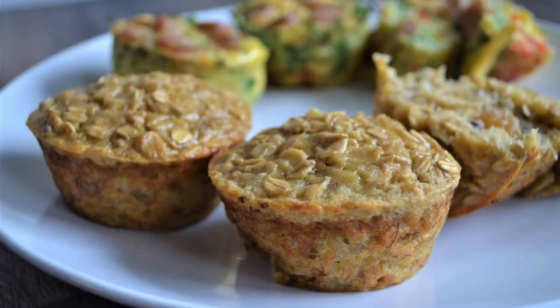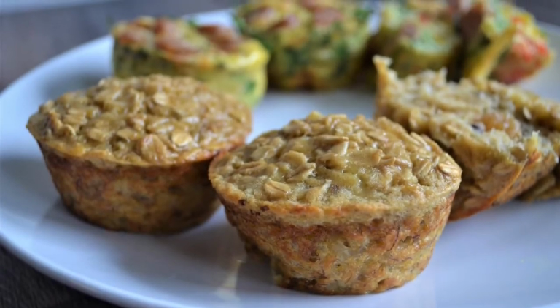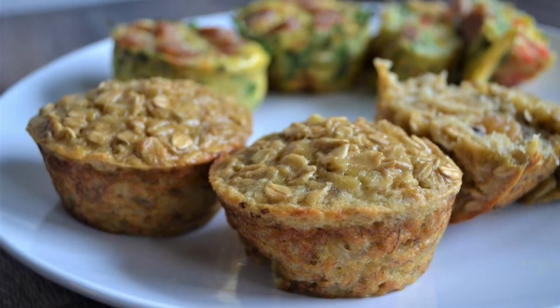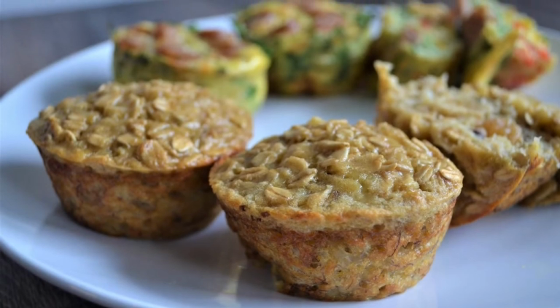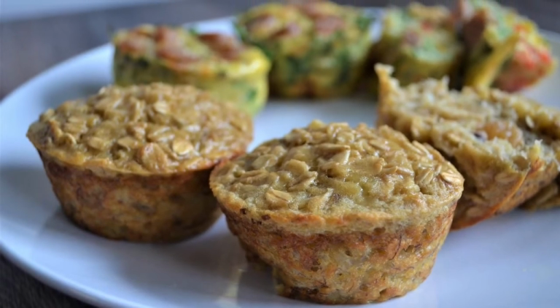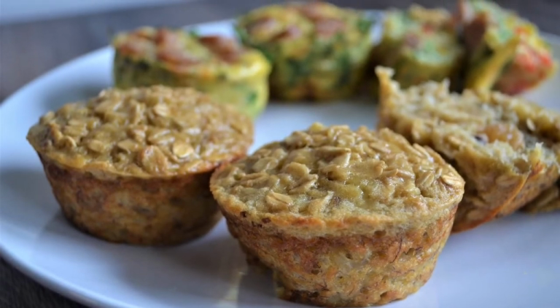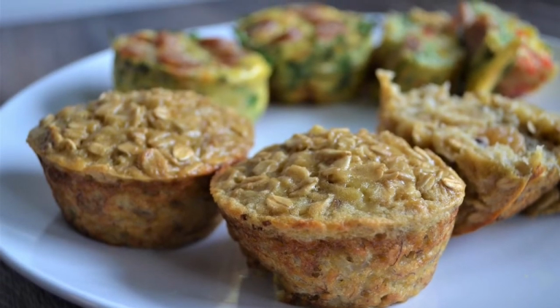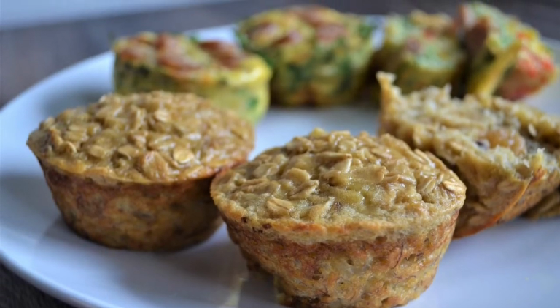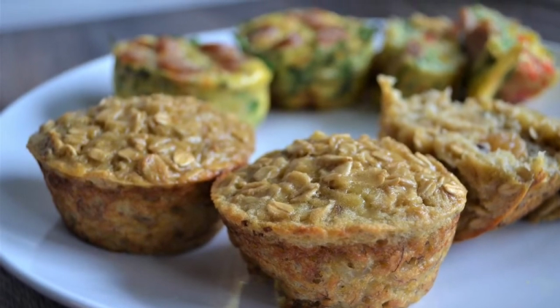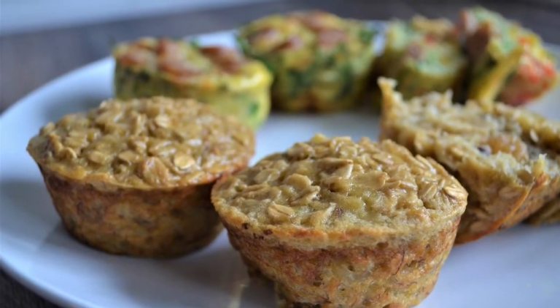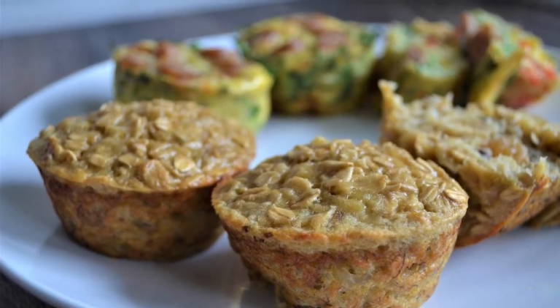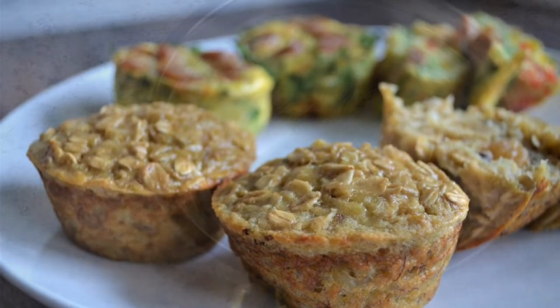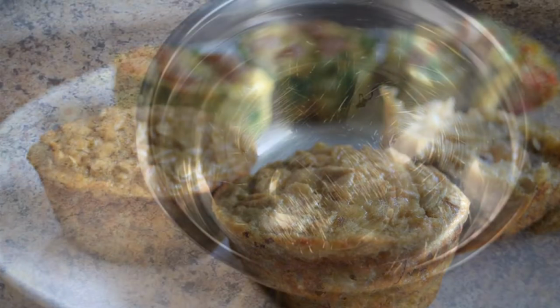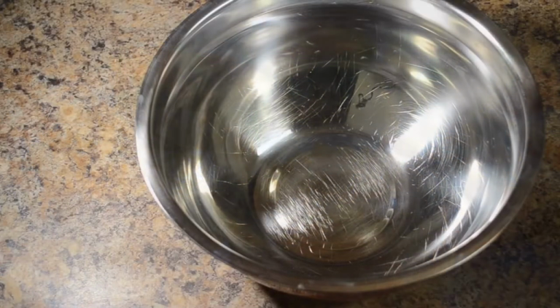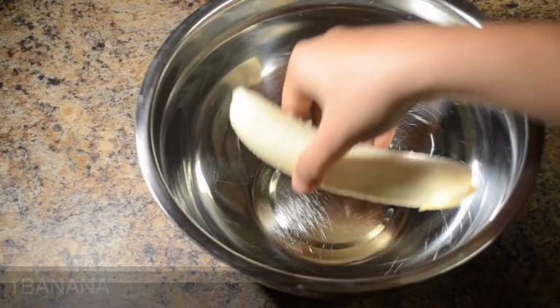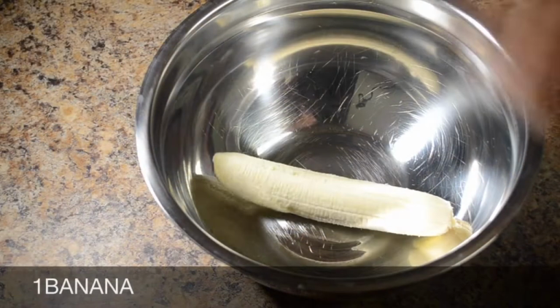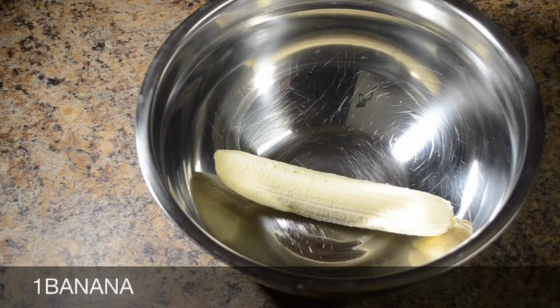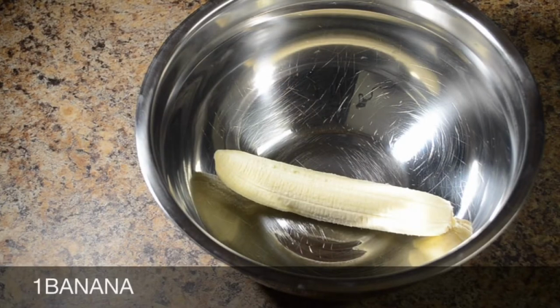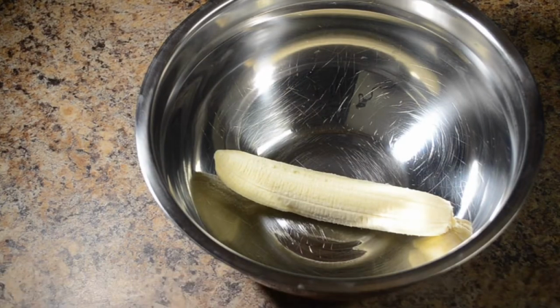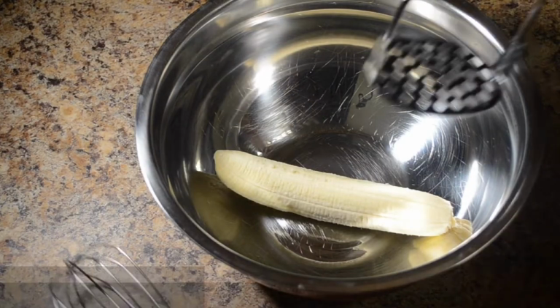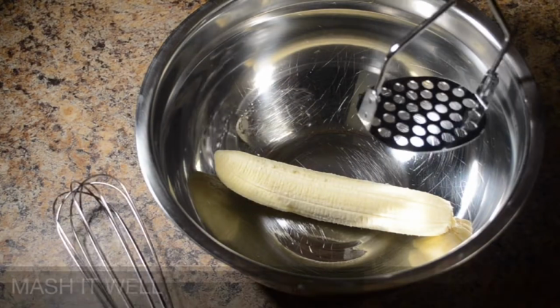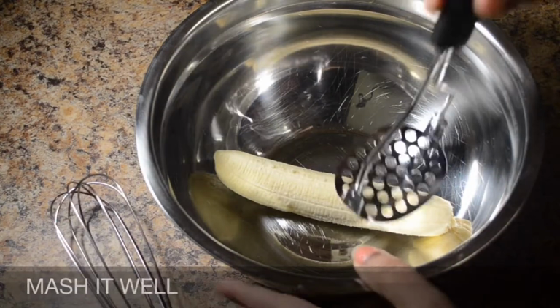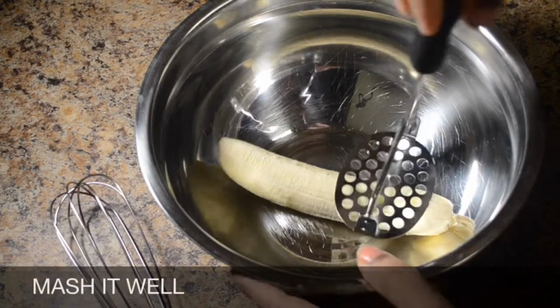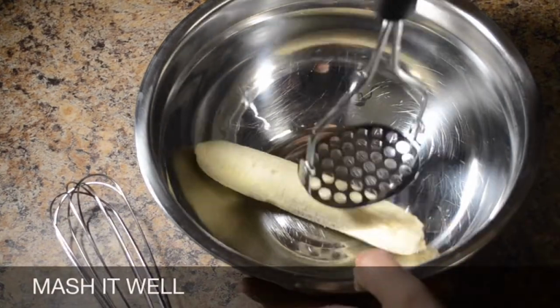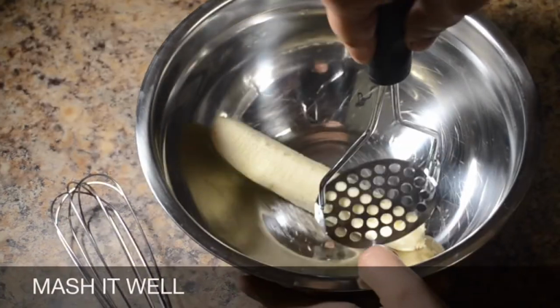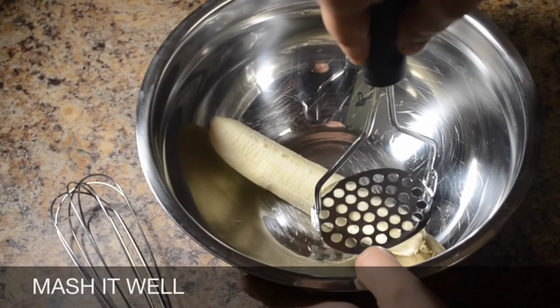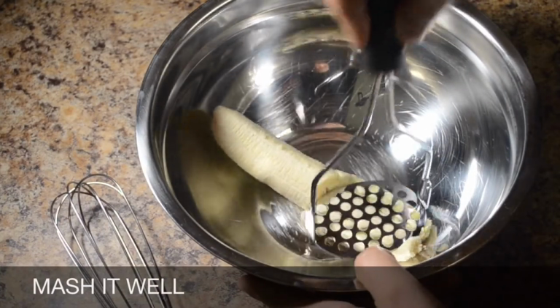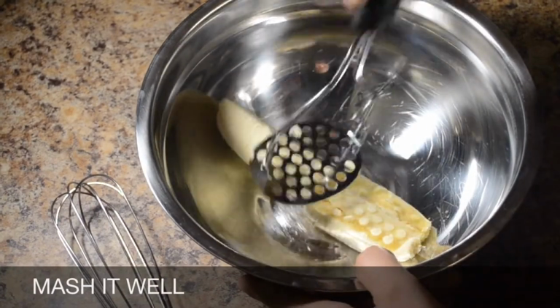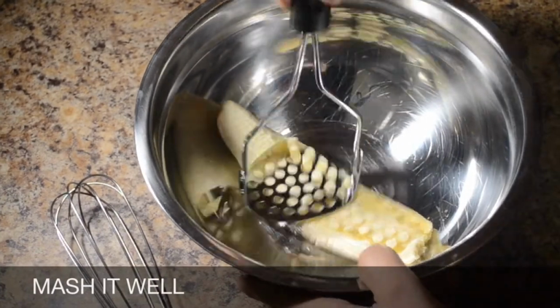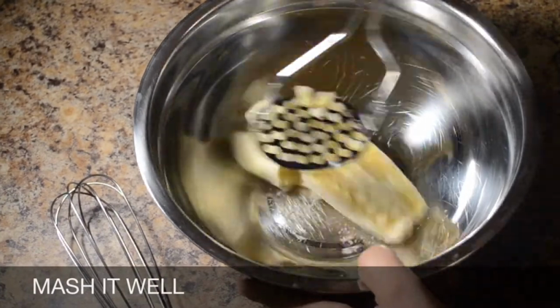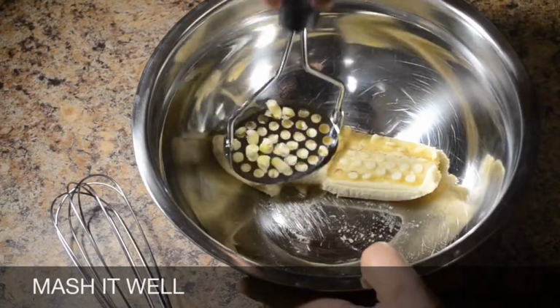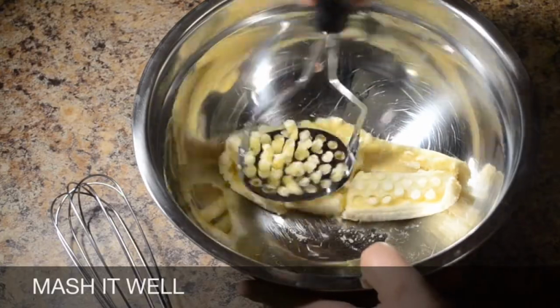First, we will do the banana oats muffin. I will add 1 banana. Mash the banana nicely.